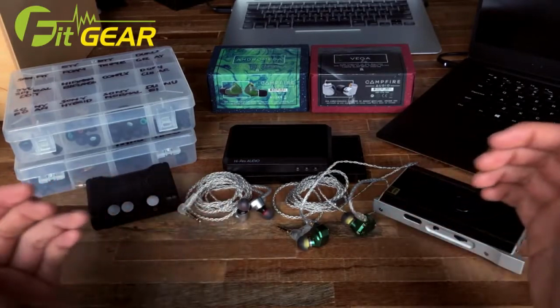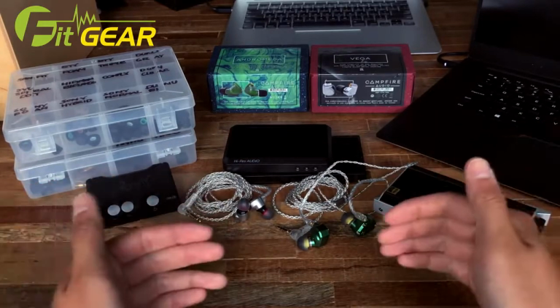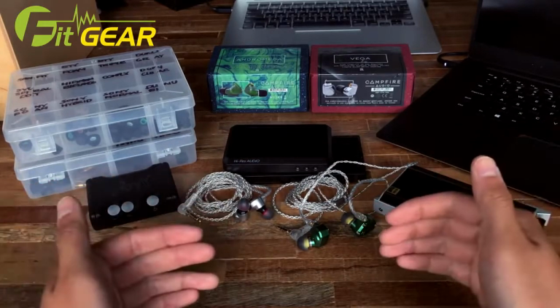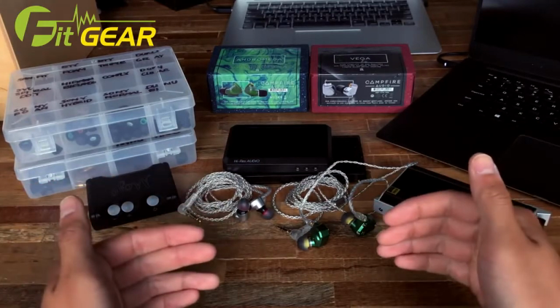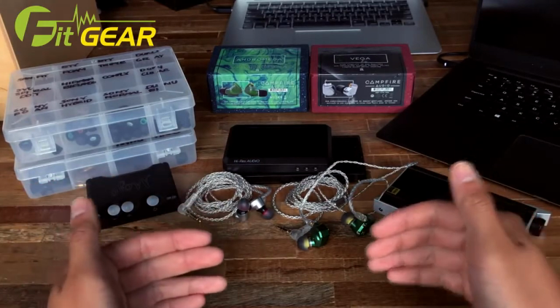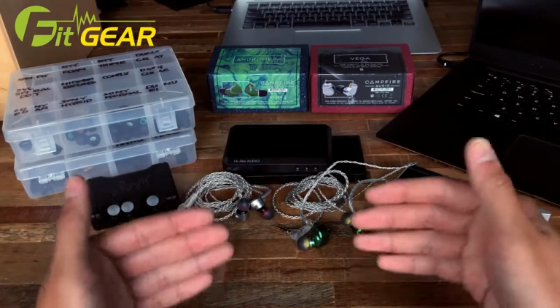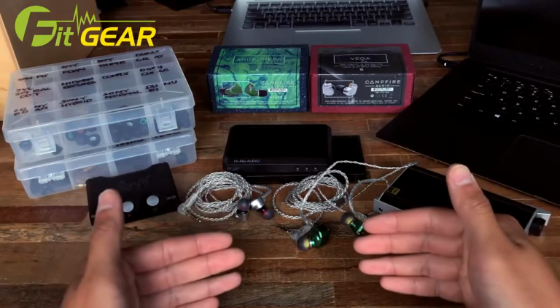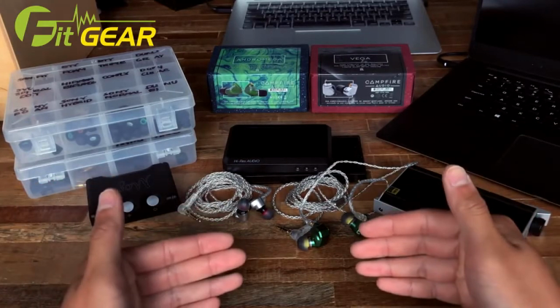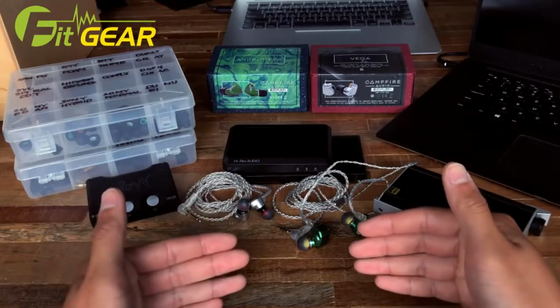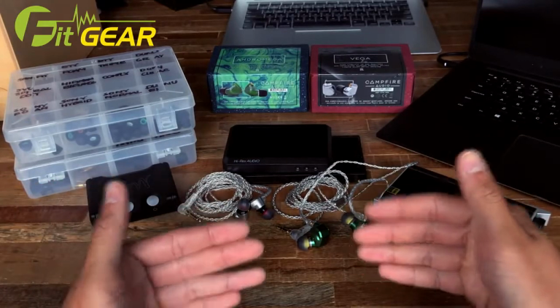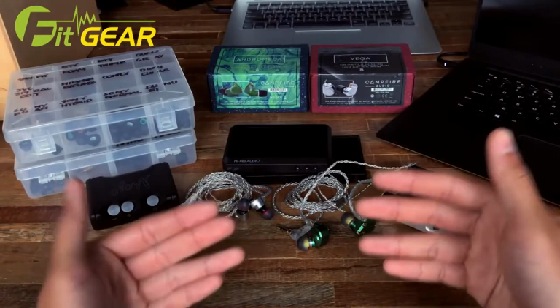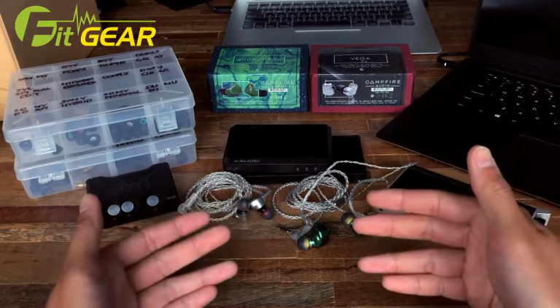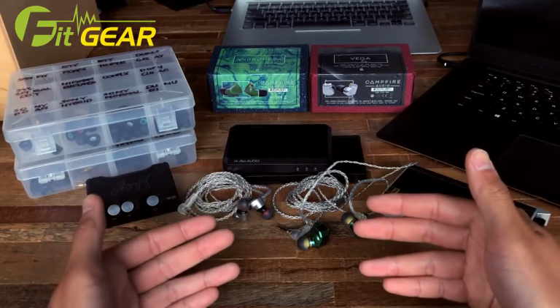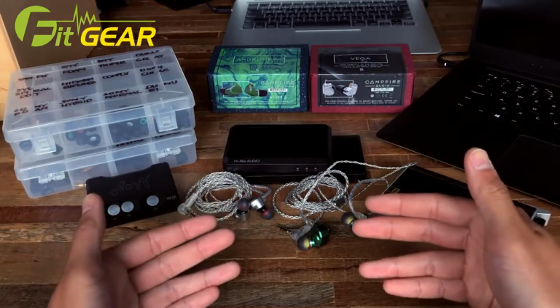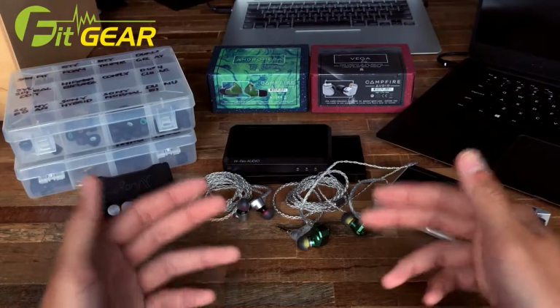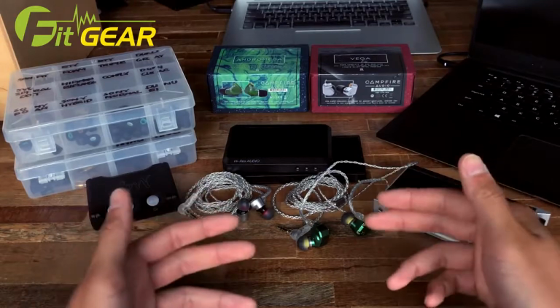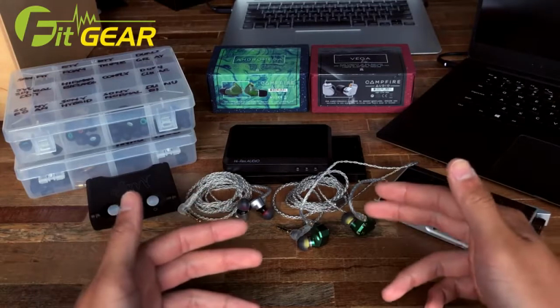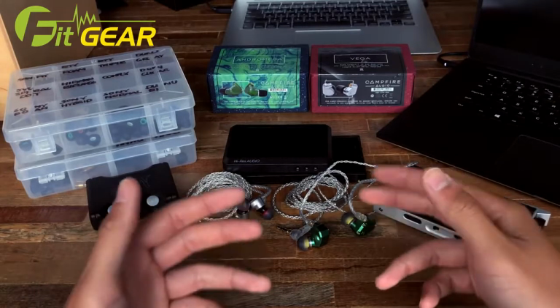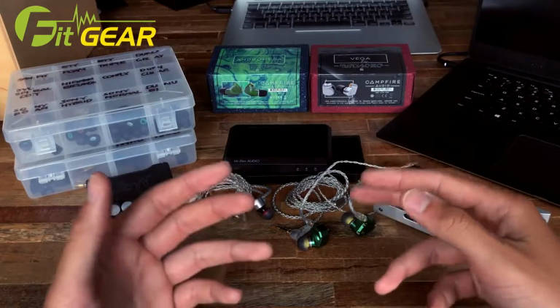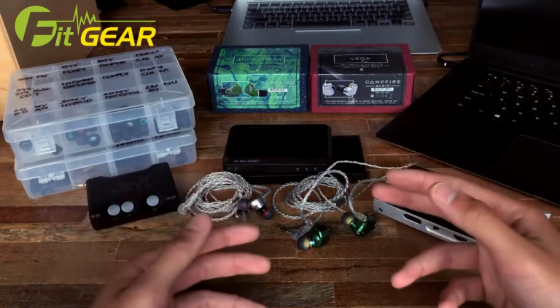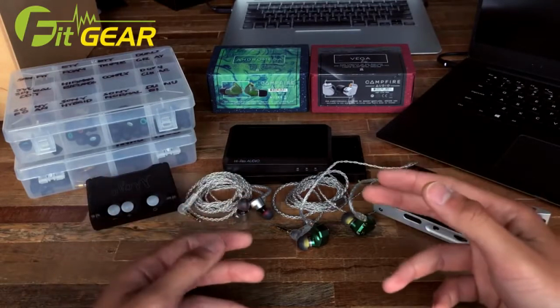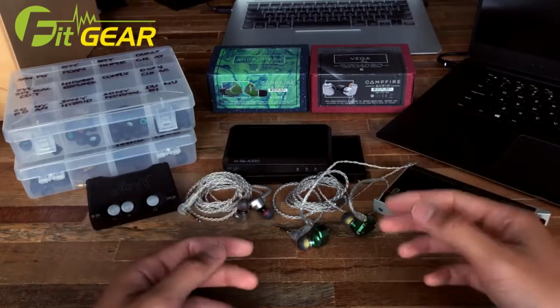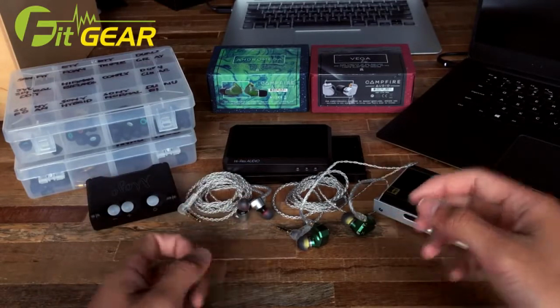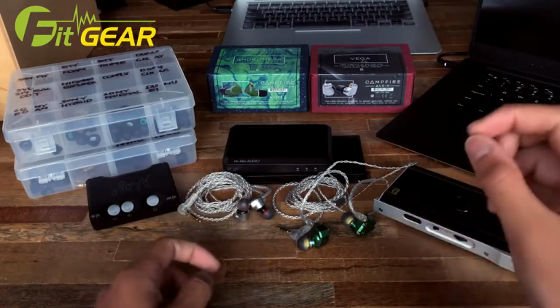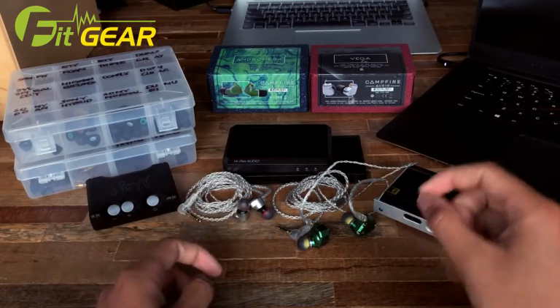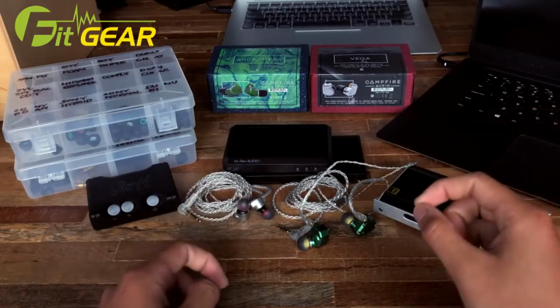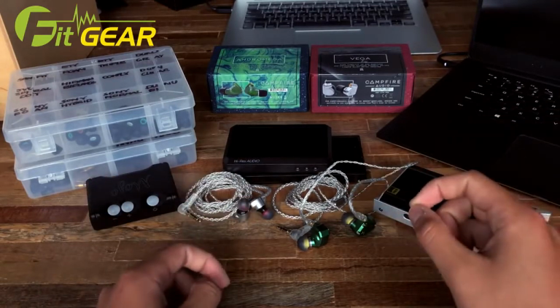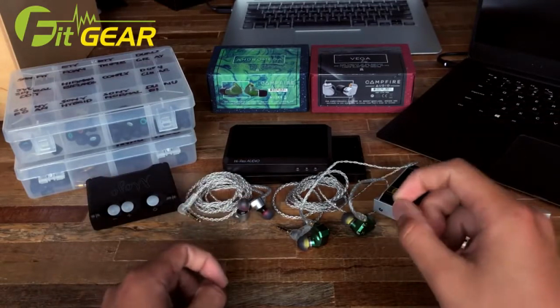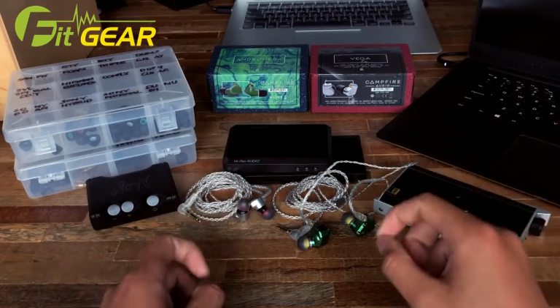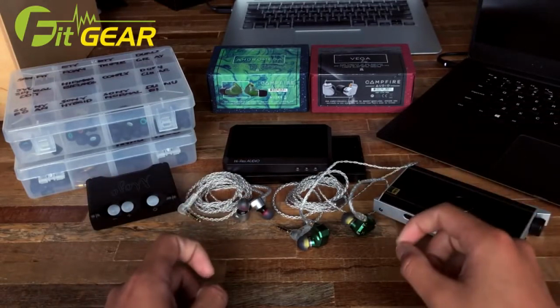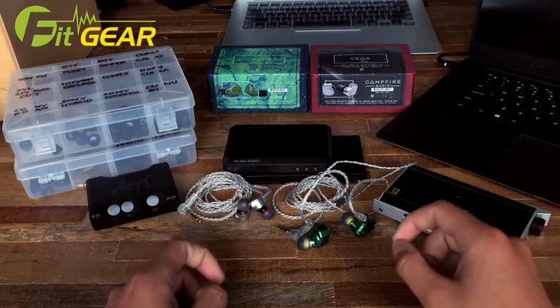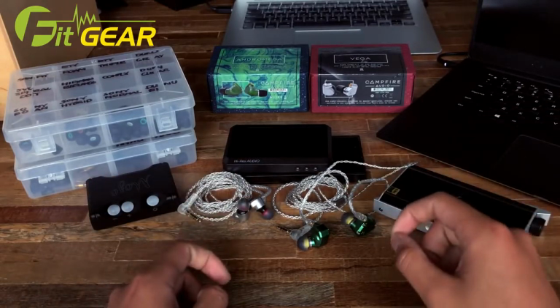I hope you enjoyed this video review — it was tons of fun making it, and without further ado let's get started with a brief overview of the packaging for the Campfire Audio products.